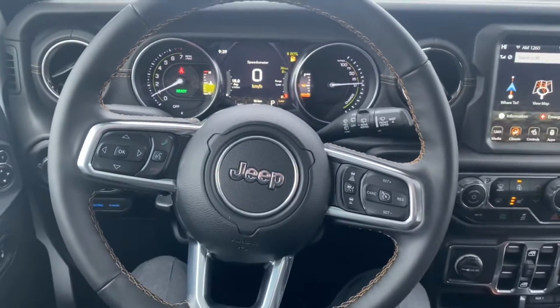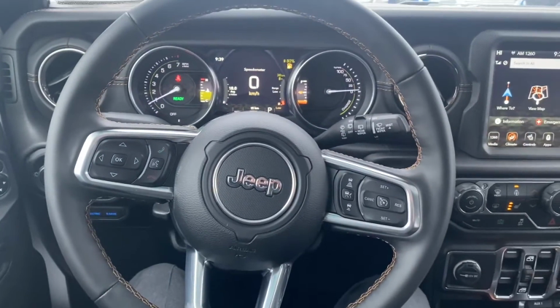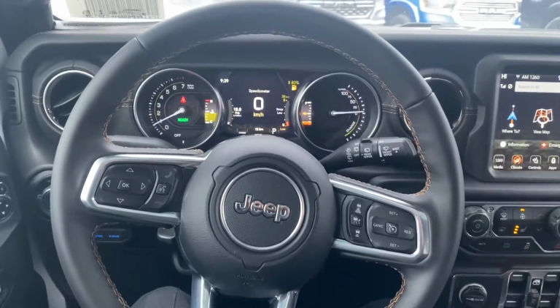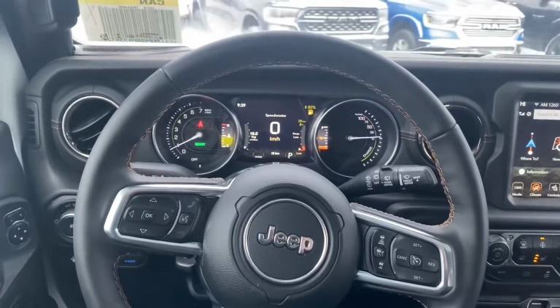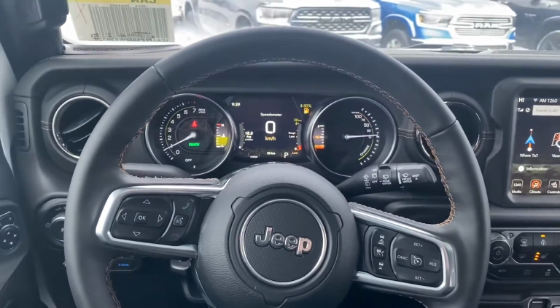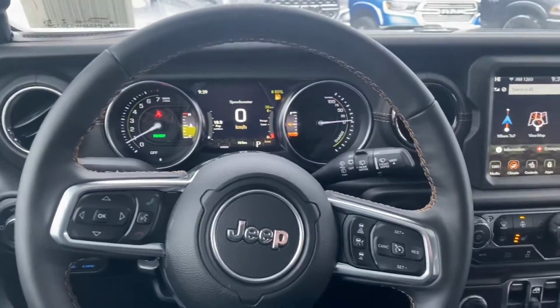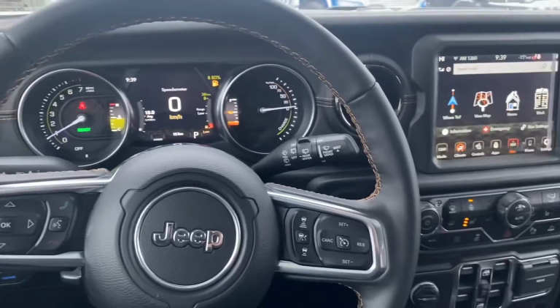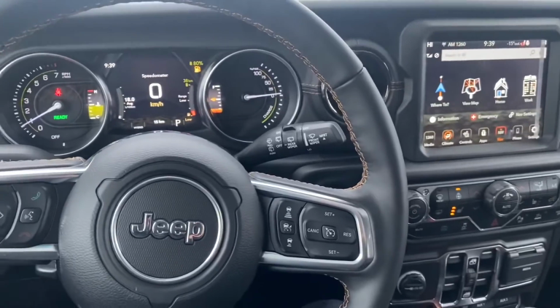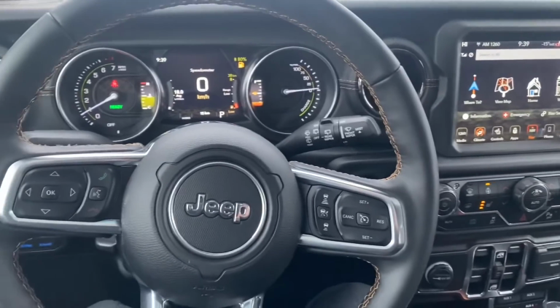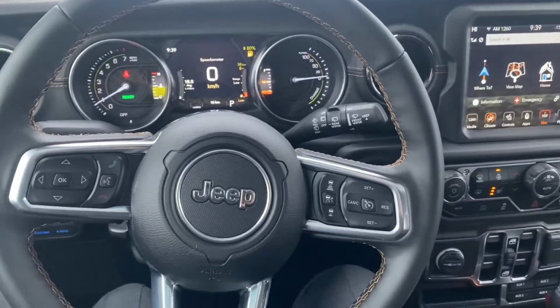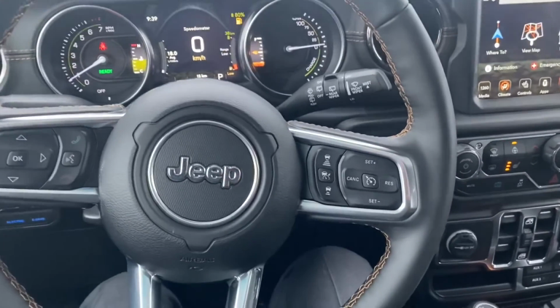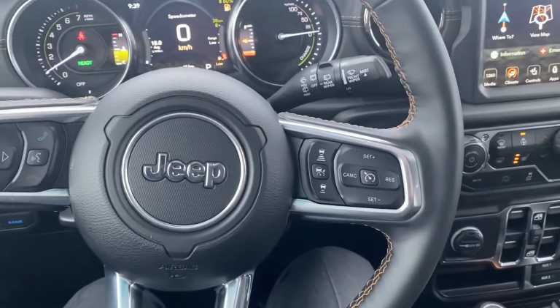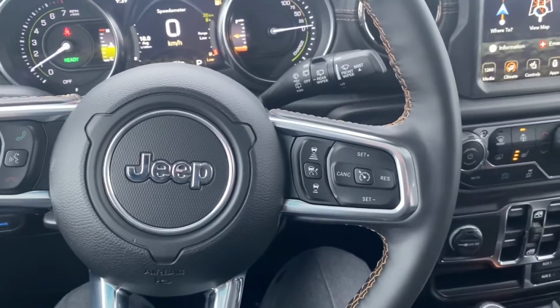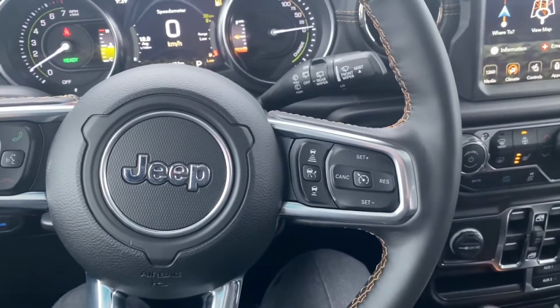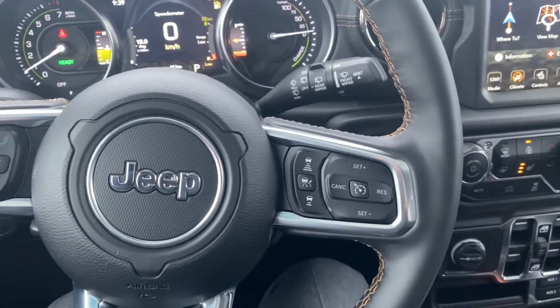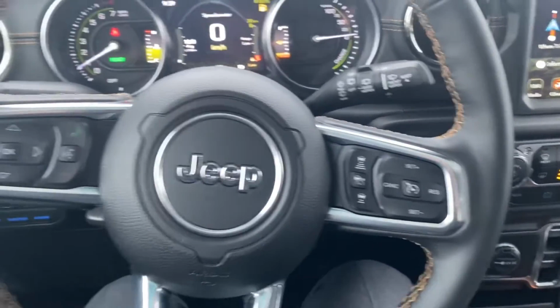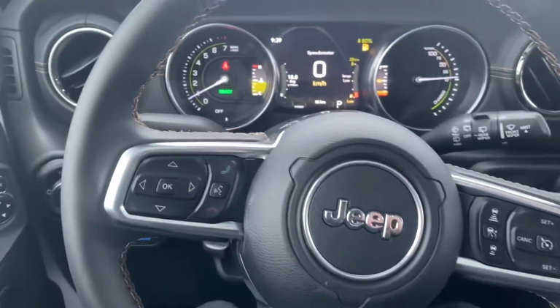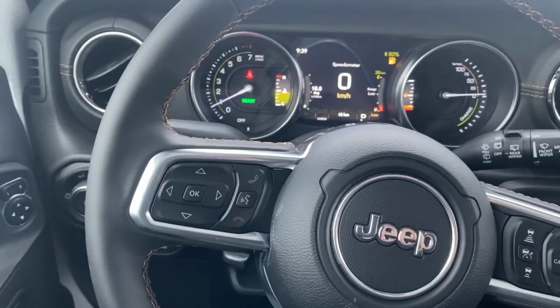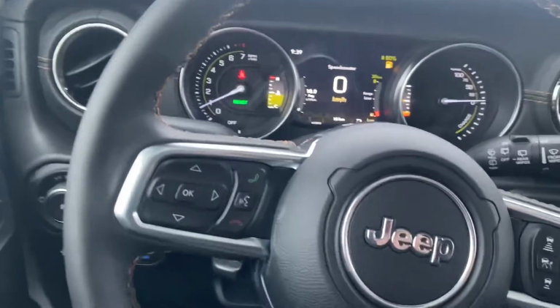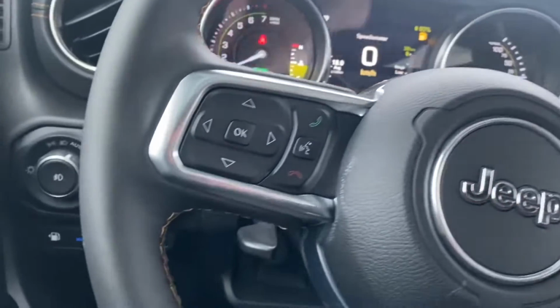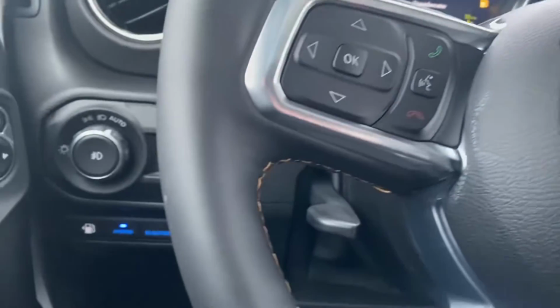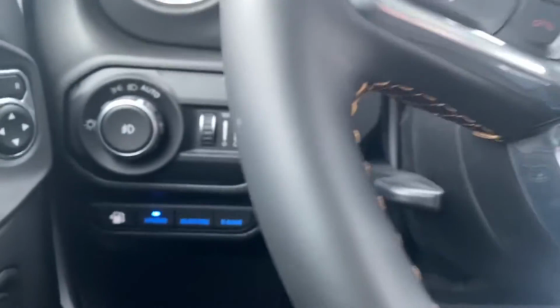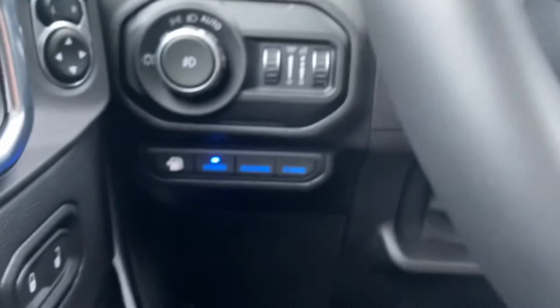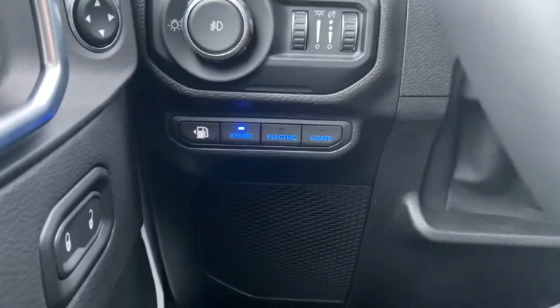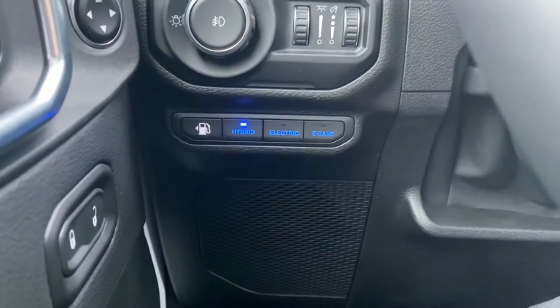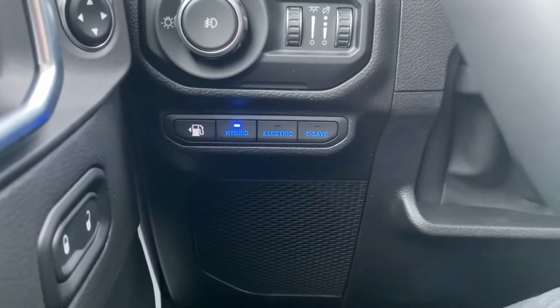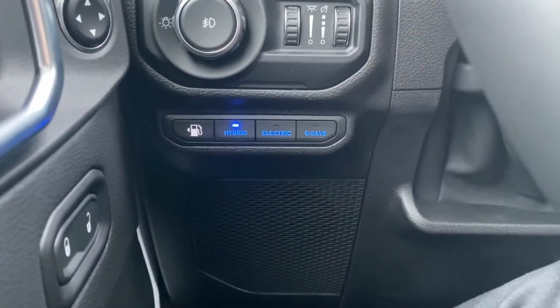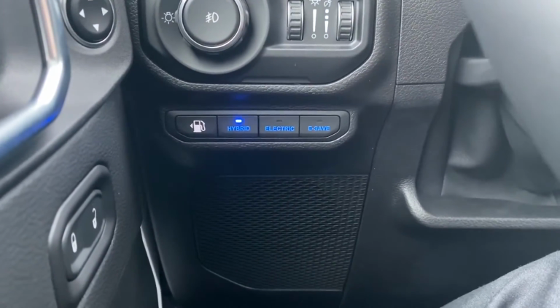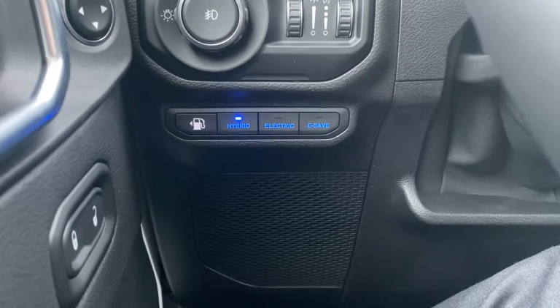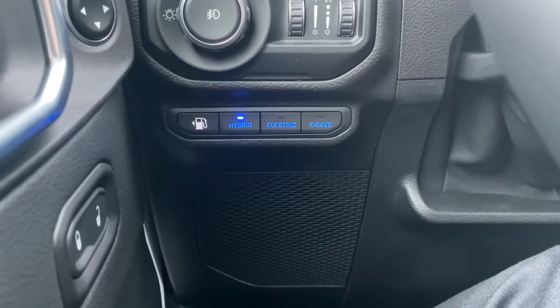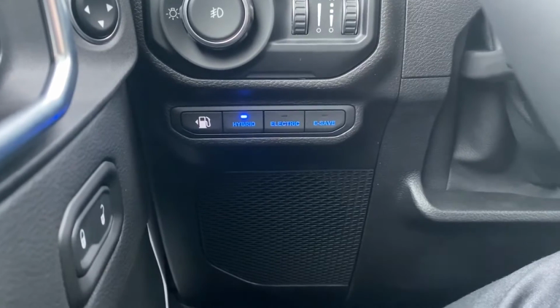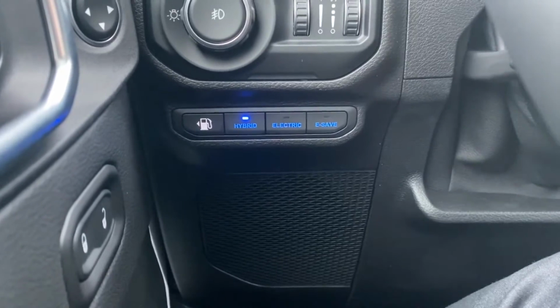The Jeep steering wheel matches the brown quilted leather in the back. You have all your cruise control settings with your adaptive cruise control and Bluetooth settings. Just down below you'll have your option to switch the Jeep between hybrid, electric, and e-save.